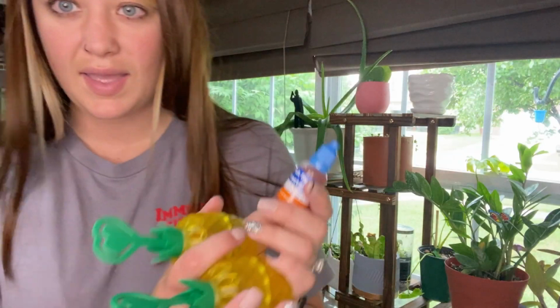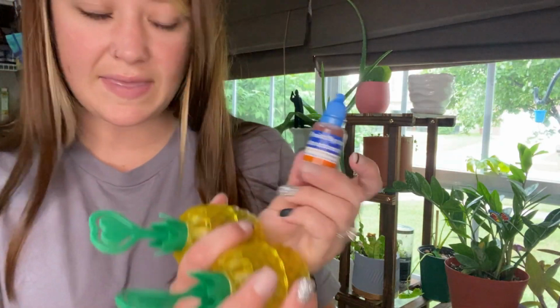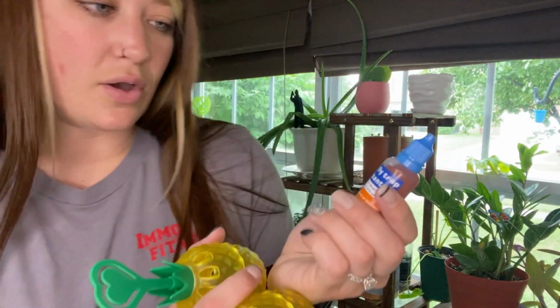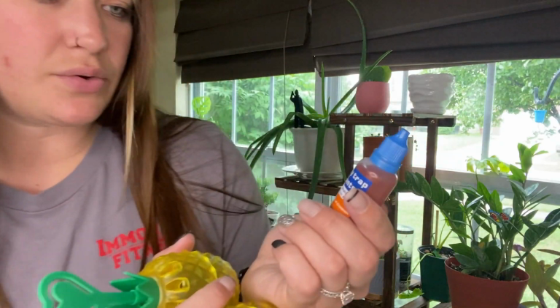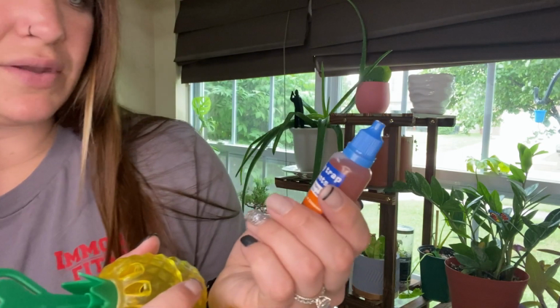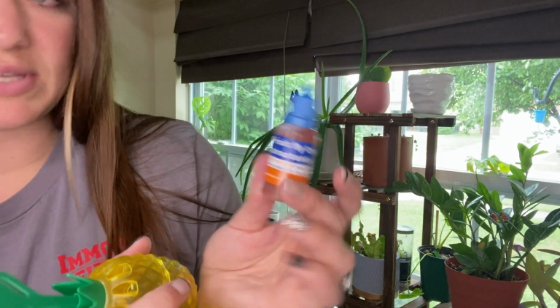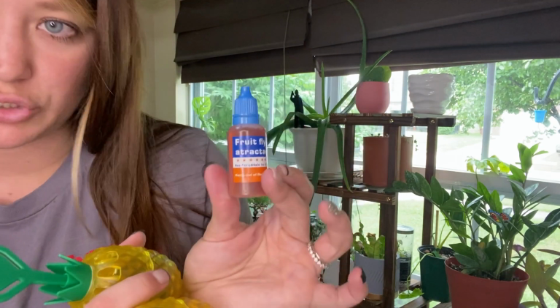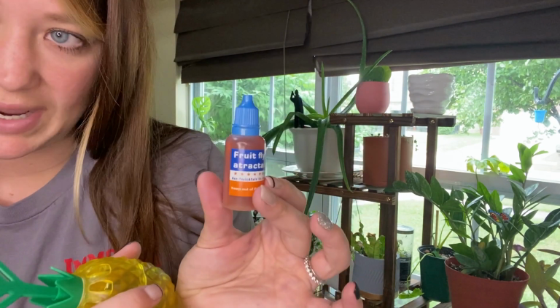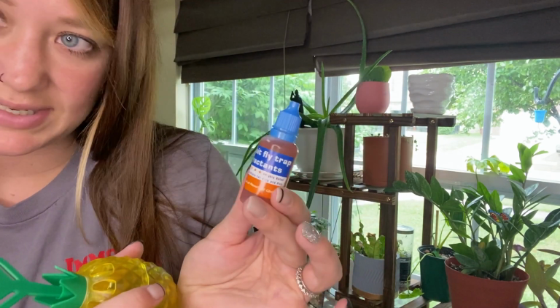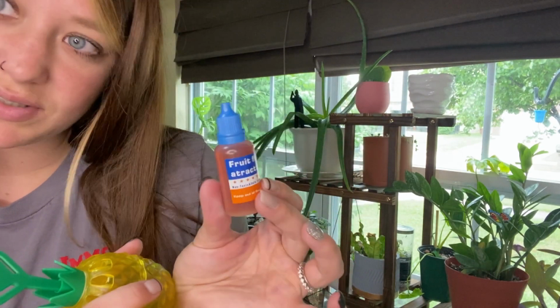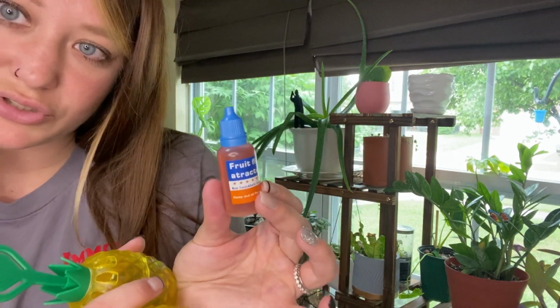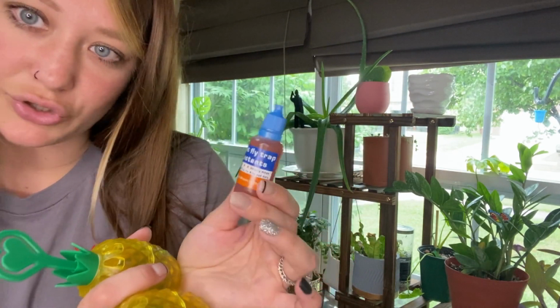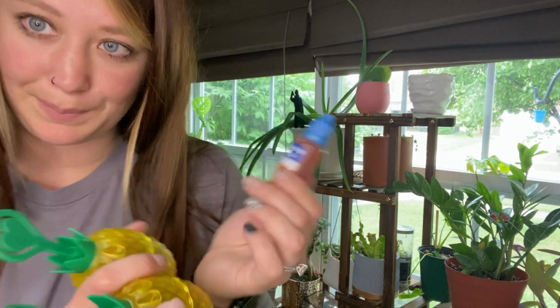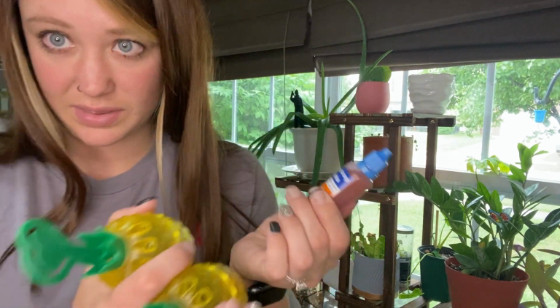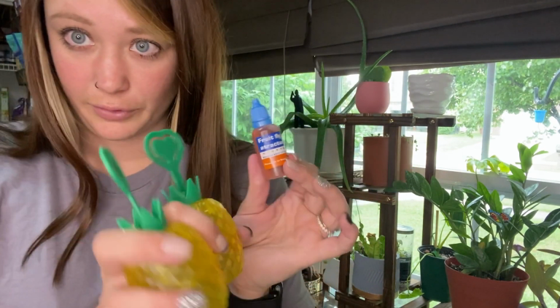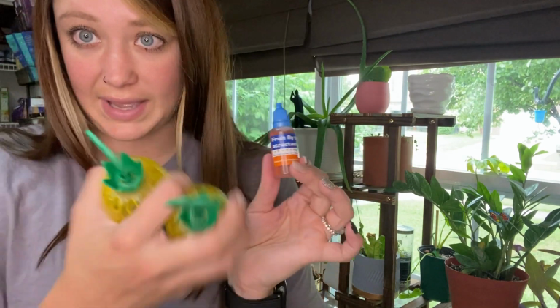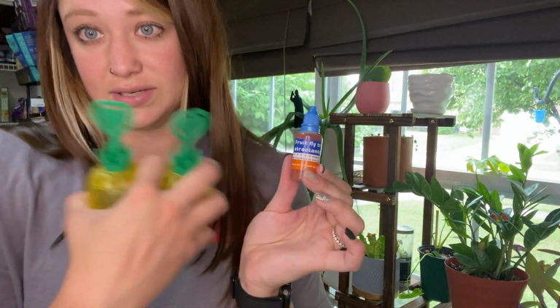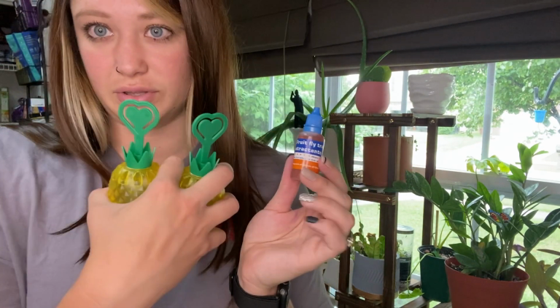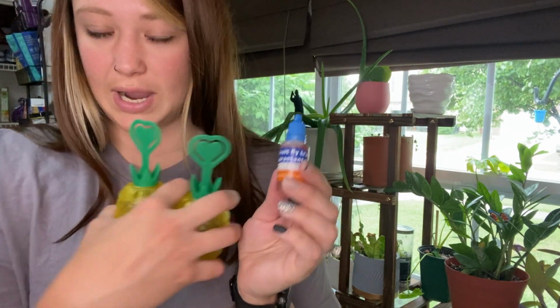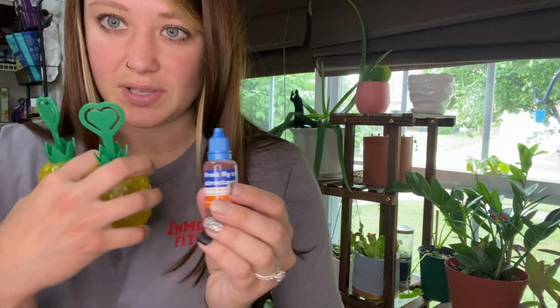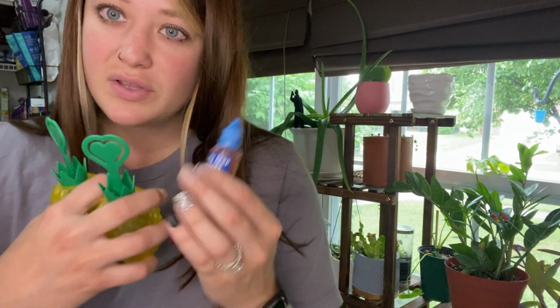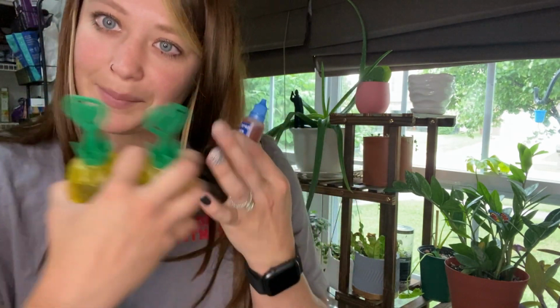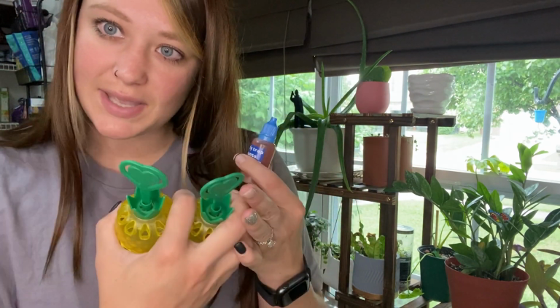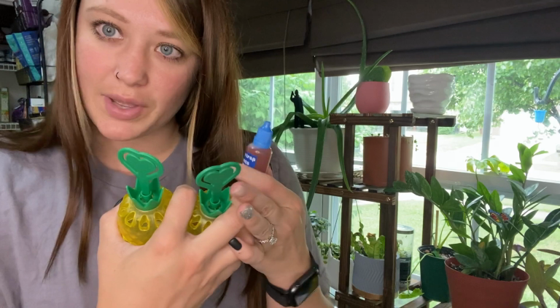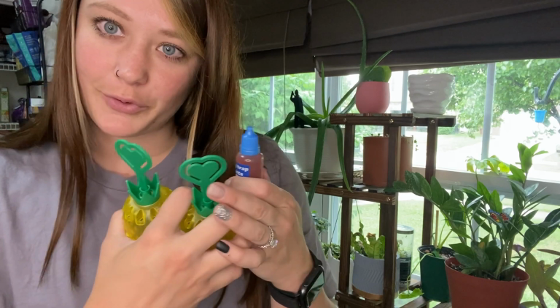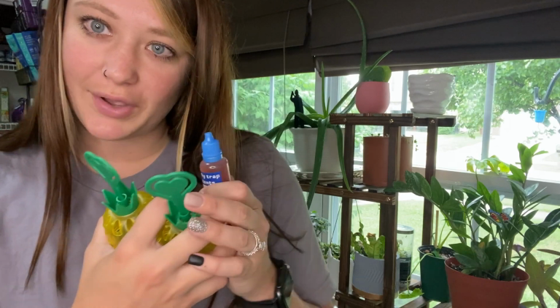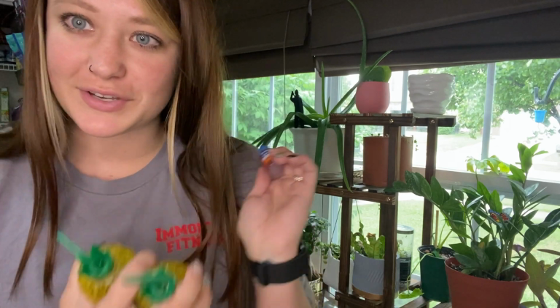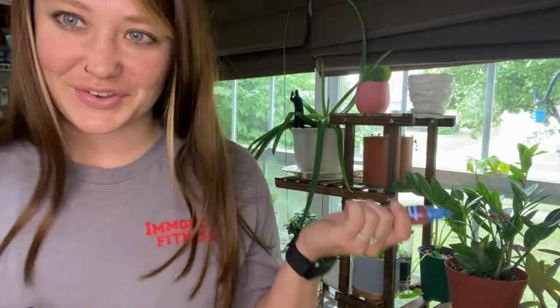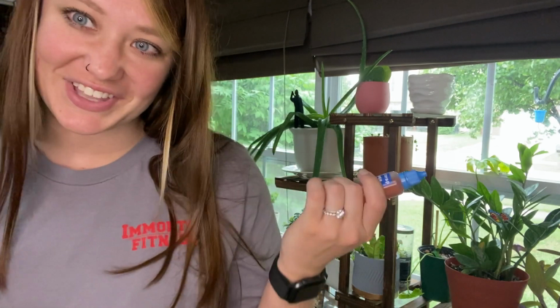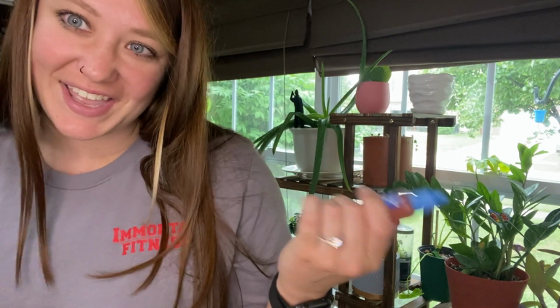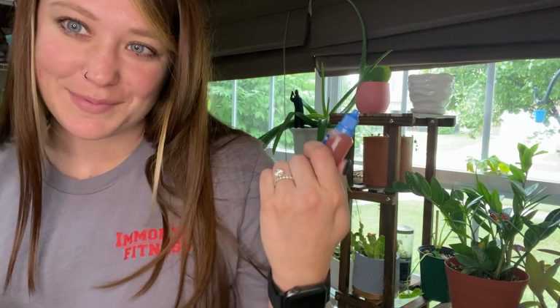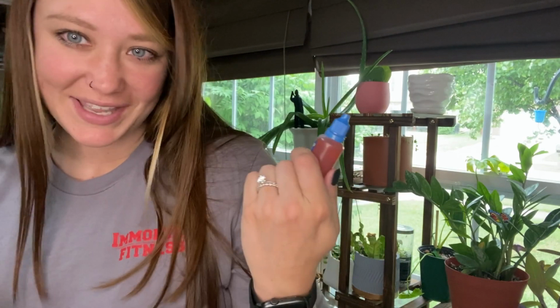They also give you some attractant to bait the fruit flies into the traps. So I'm going to set one up for you and then show you what it looks like with my plants.